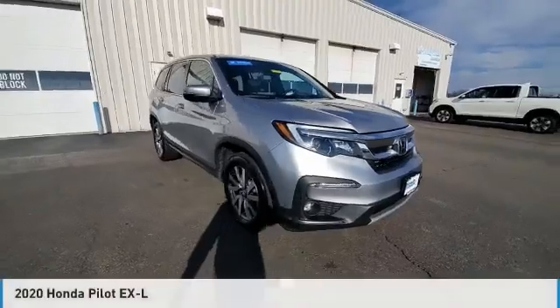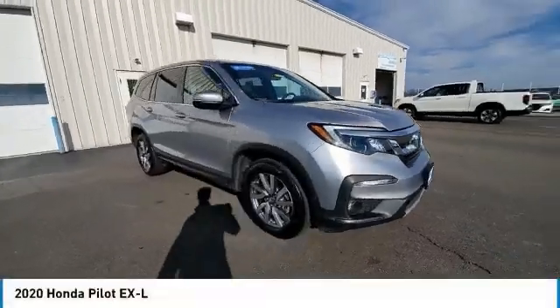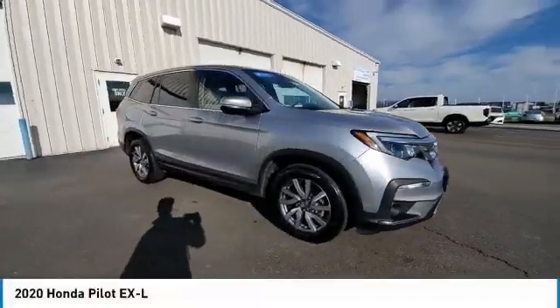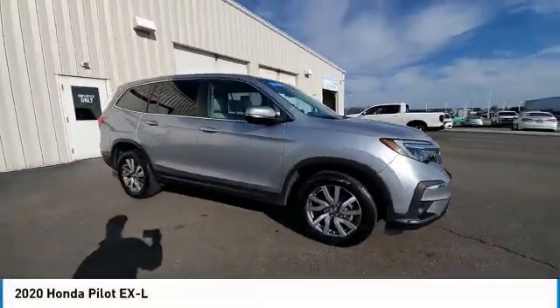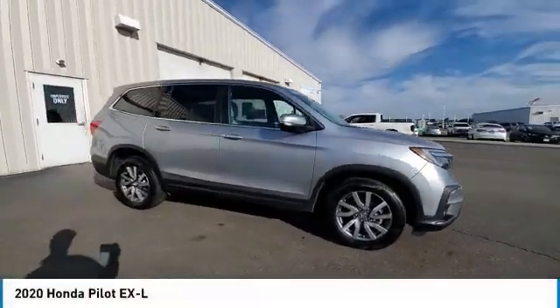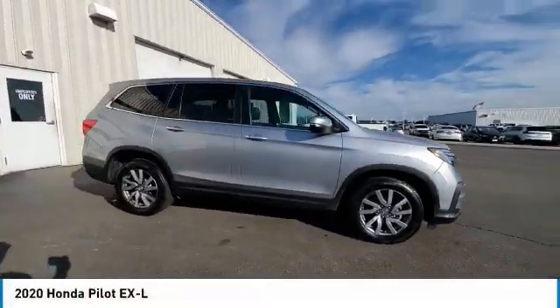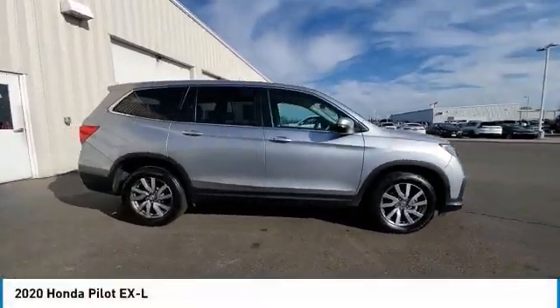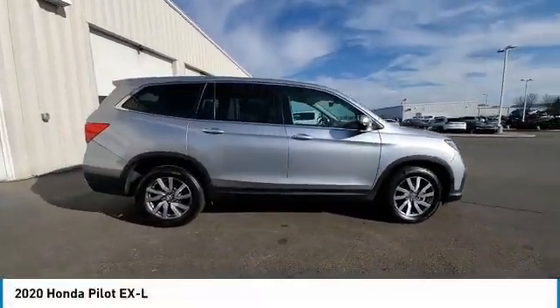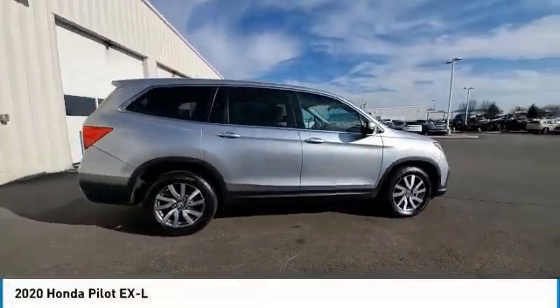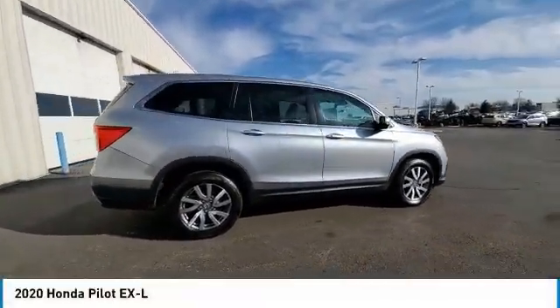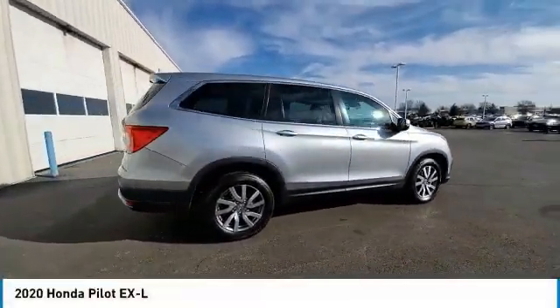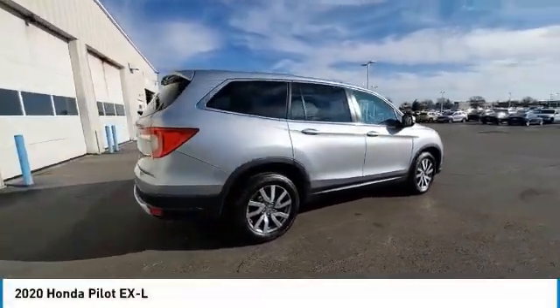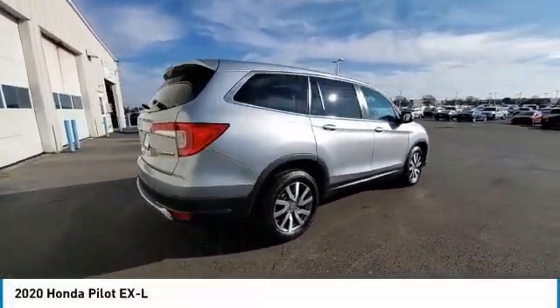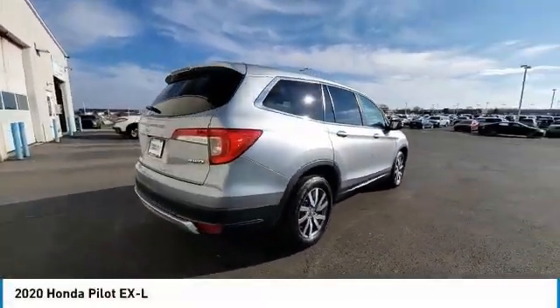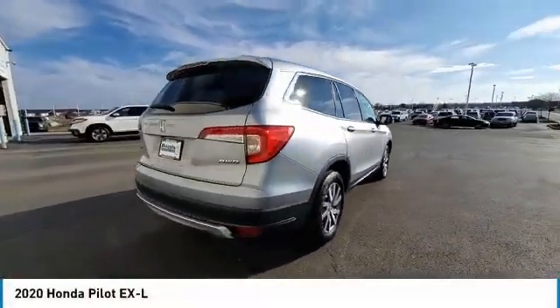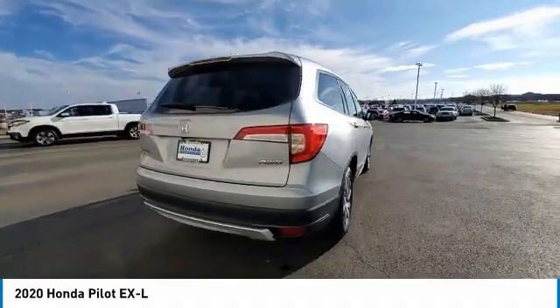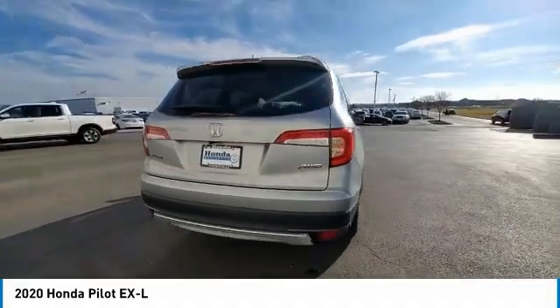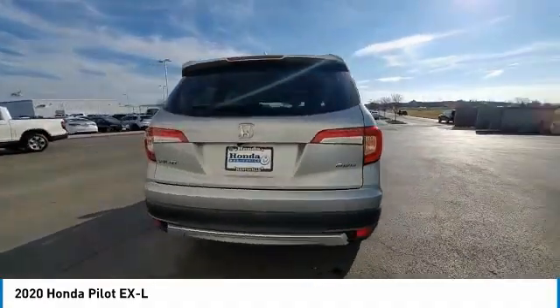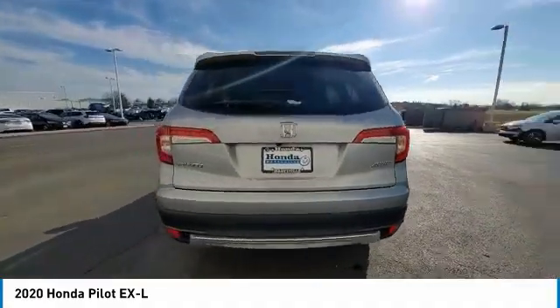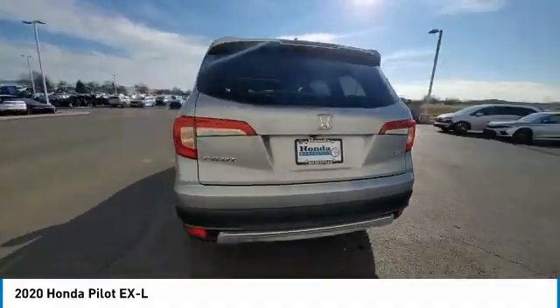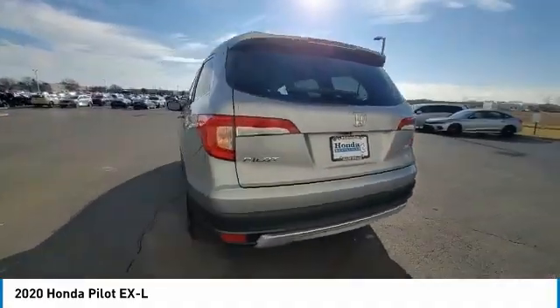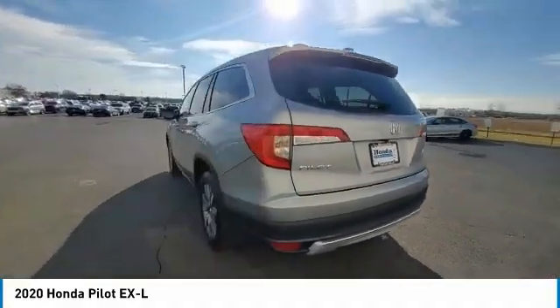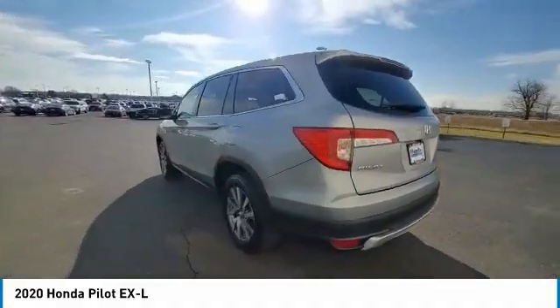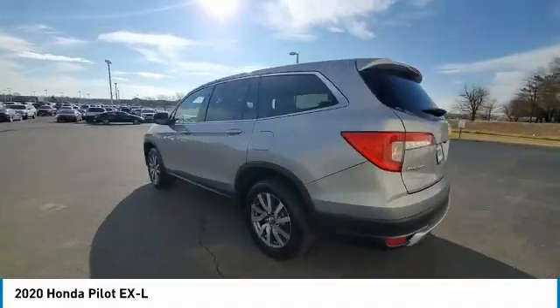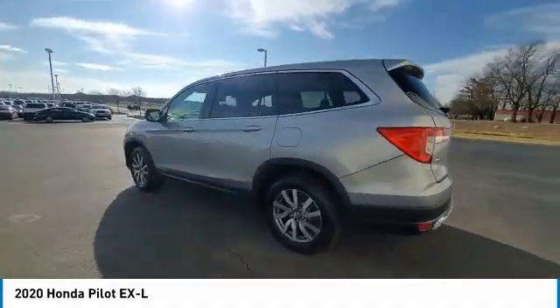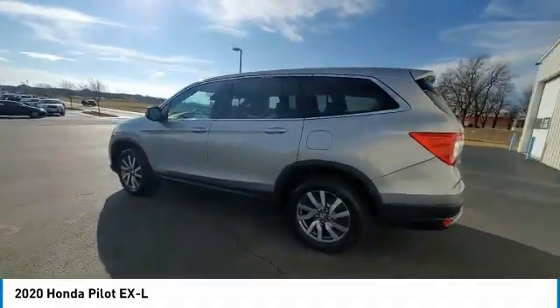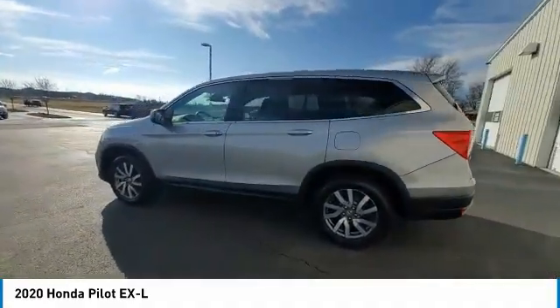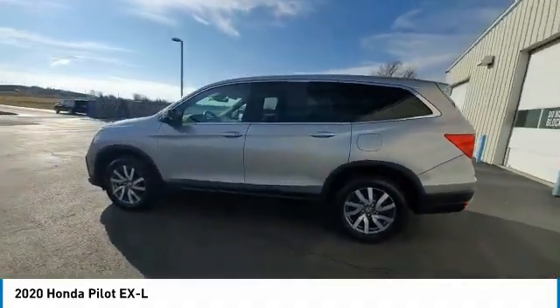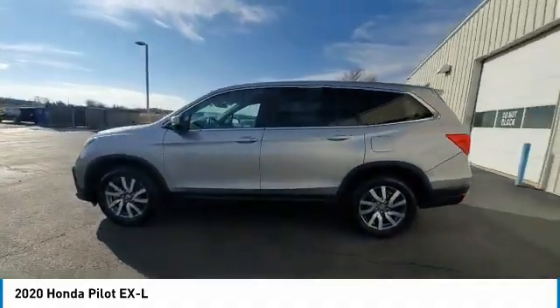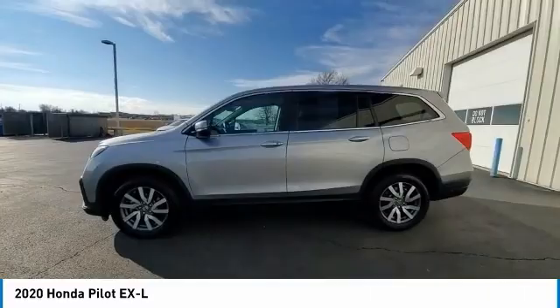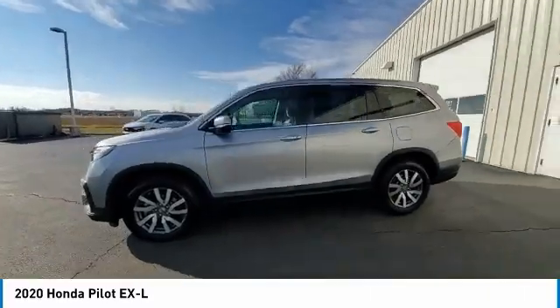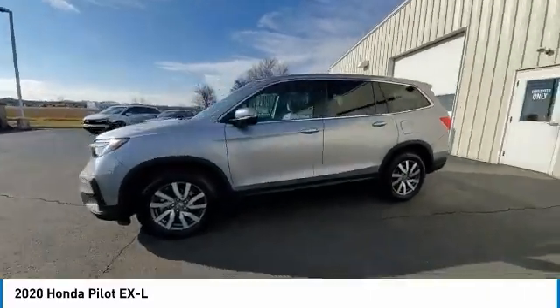You are going to love the 2020 Pilot. Optimal utility. Indulgent interior. Powerful performer. You'll be ready for almost anything in the Honda Pilot.